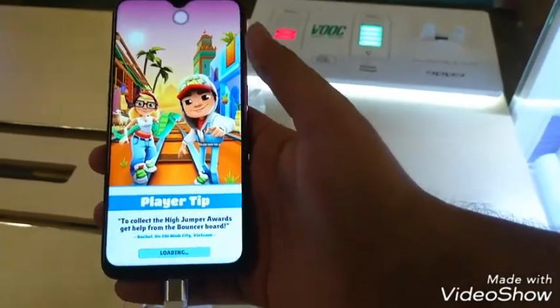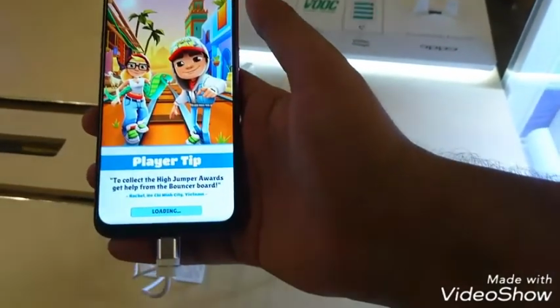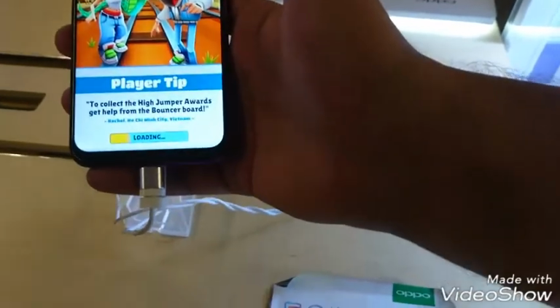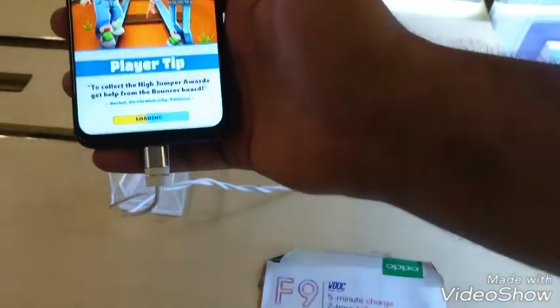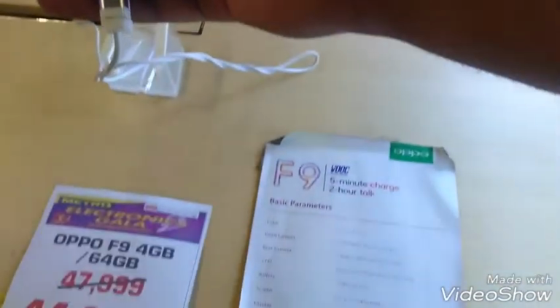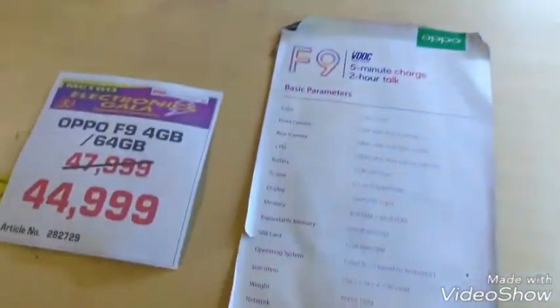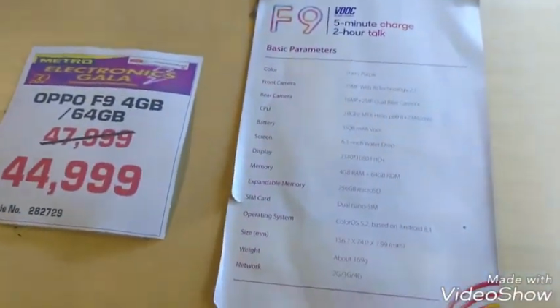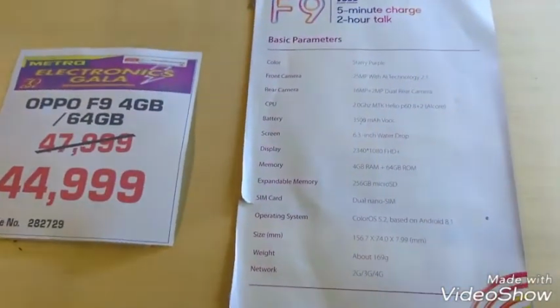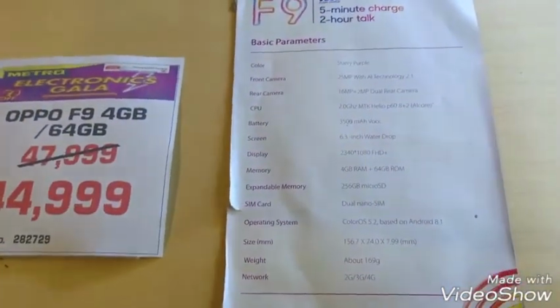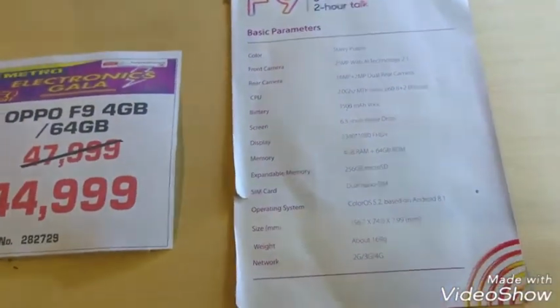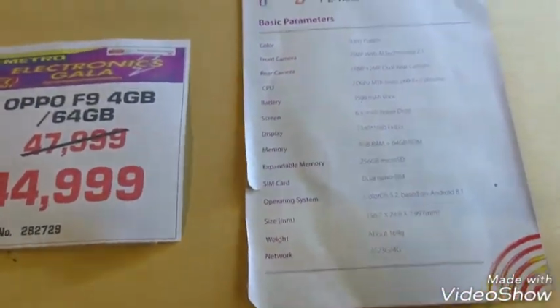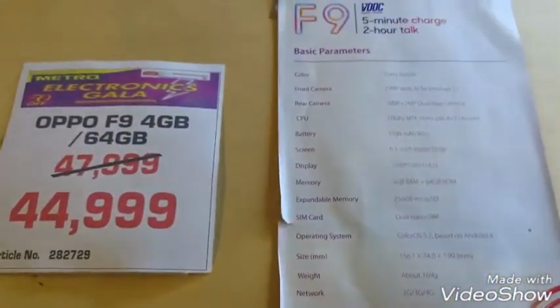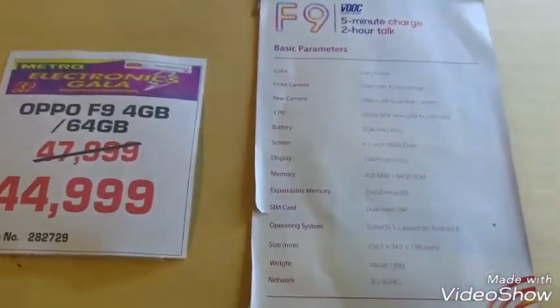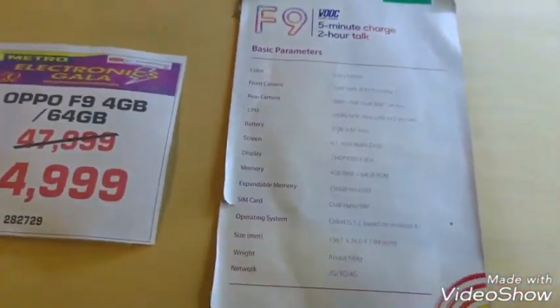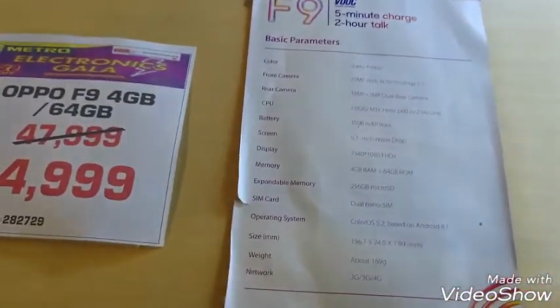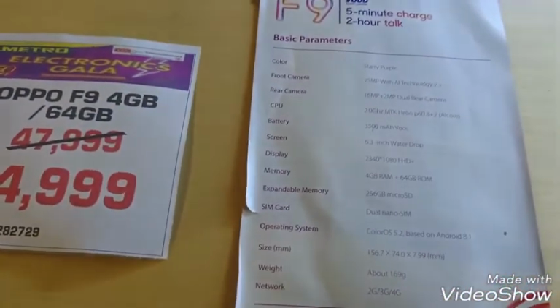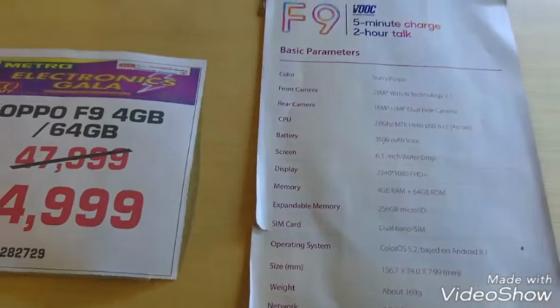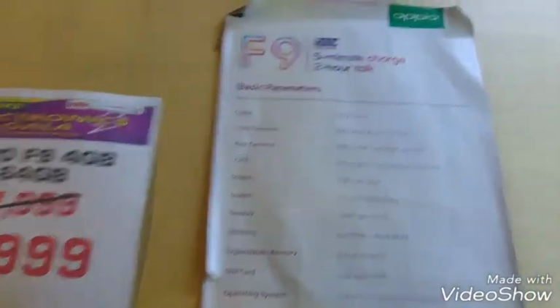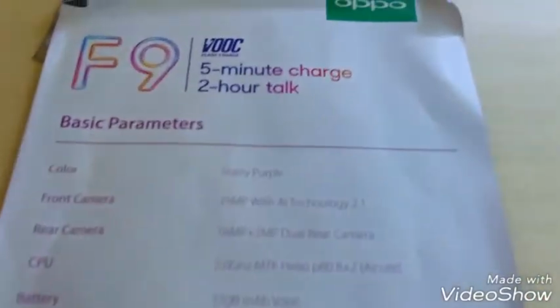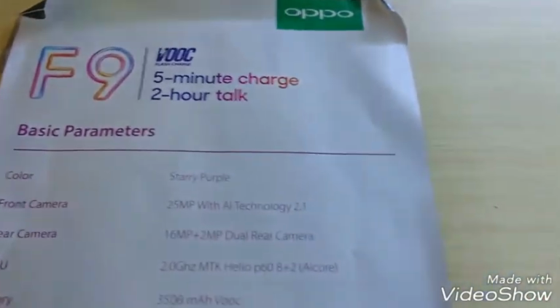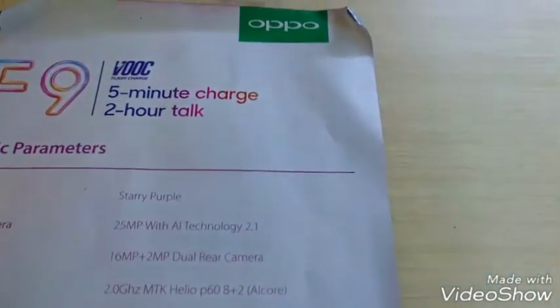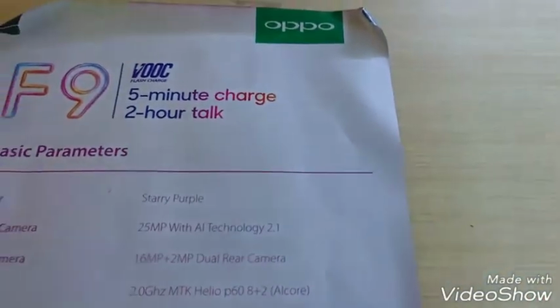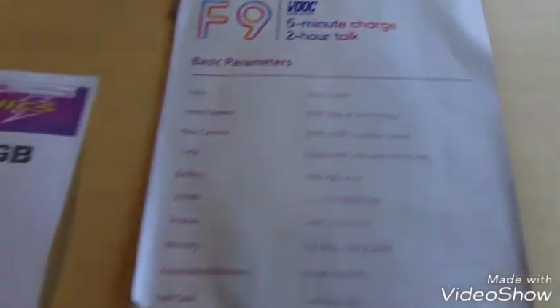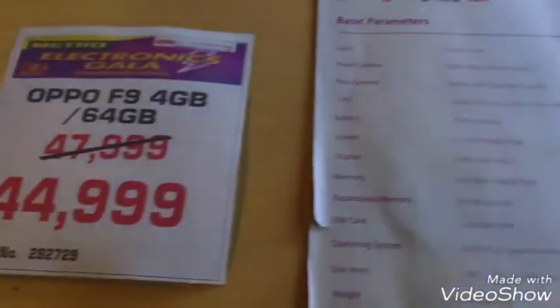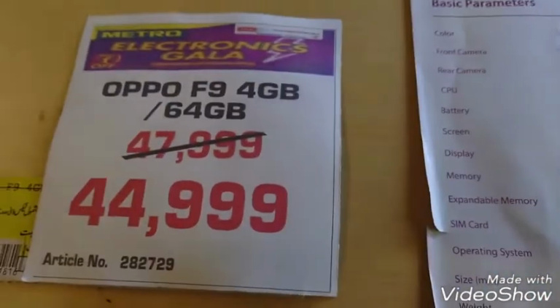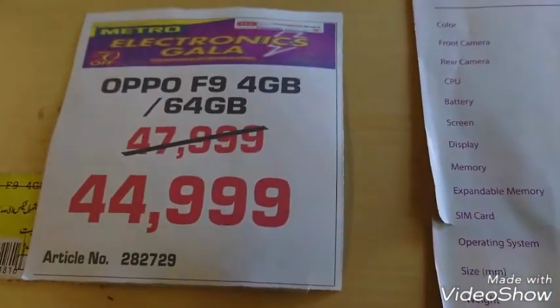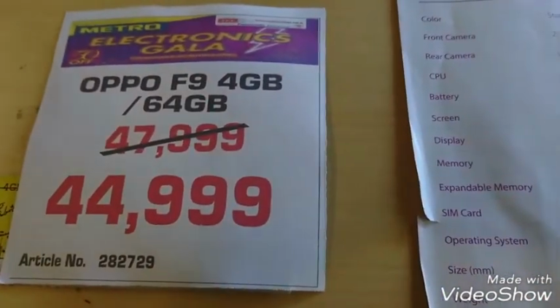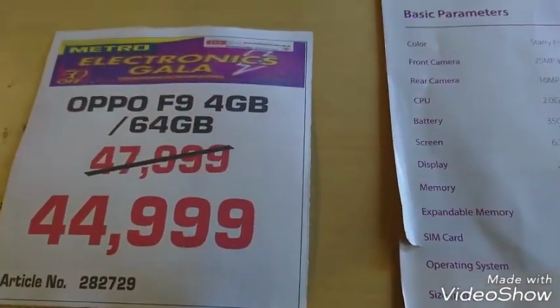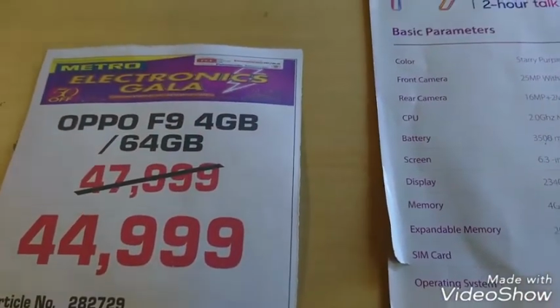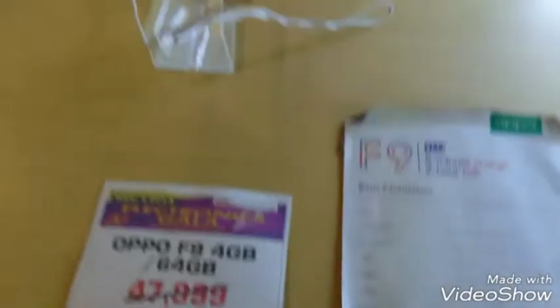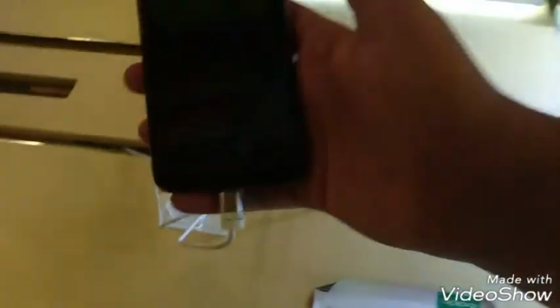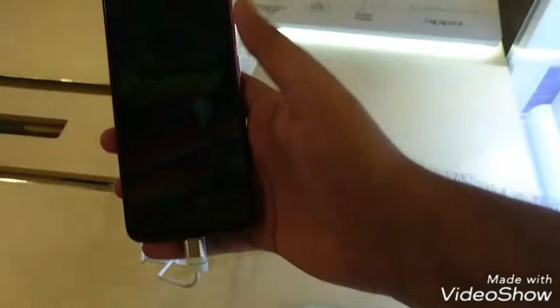This is a 4GB RAM and 64GB ROM mobile with a bezel-less screen with notch. It supports 5-minute charge and 2-hour talk time. This is the Oppo F9.